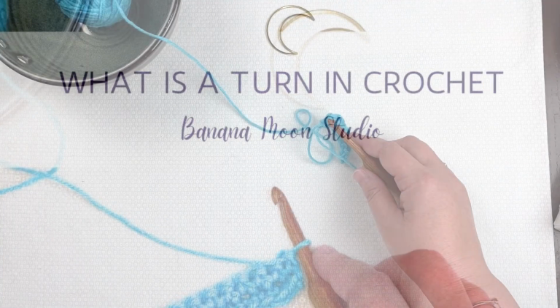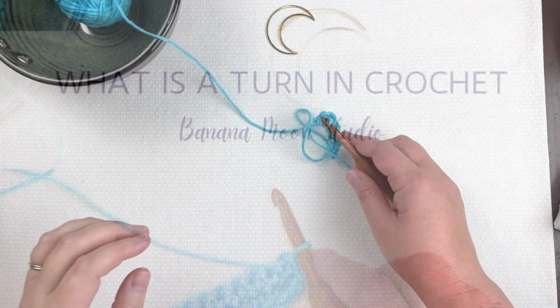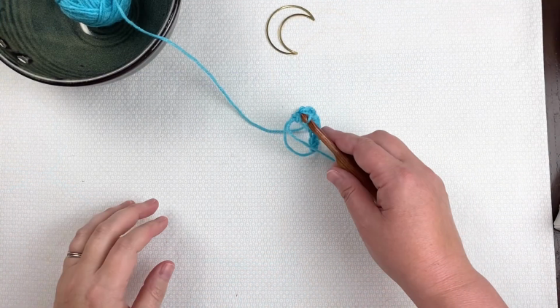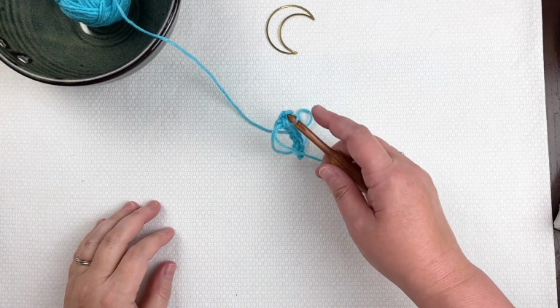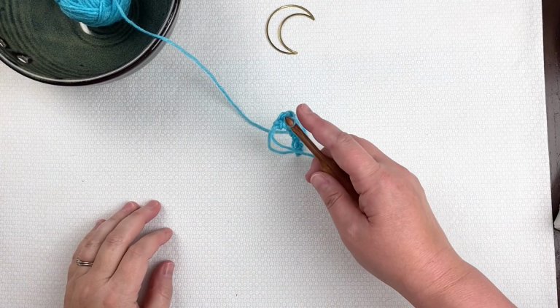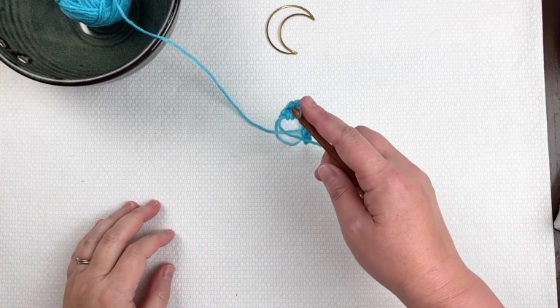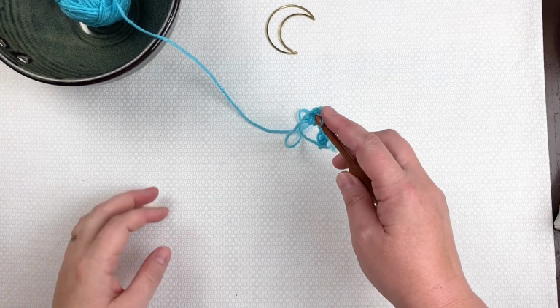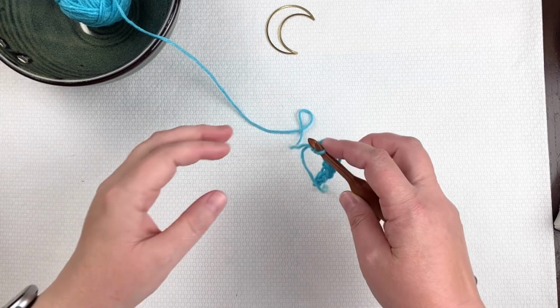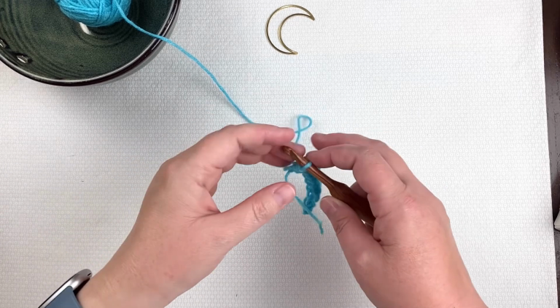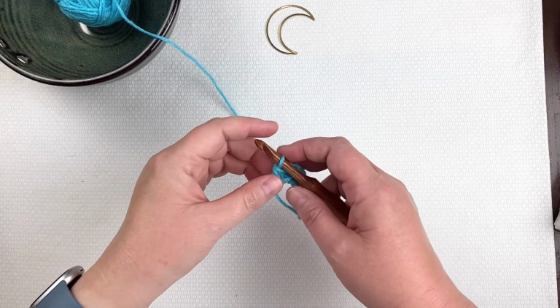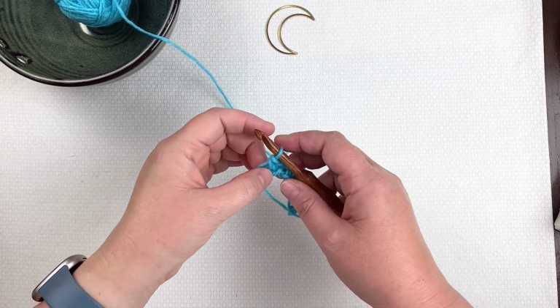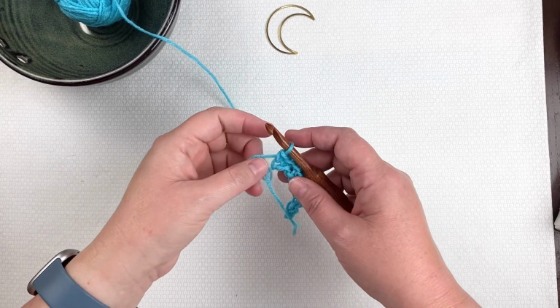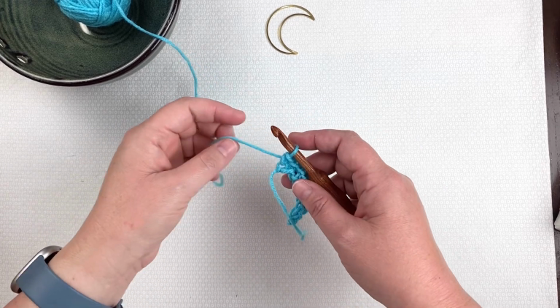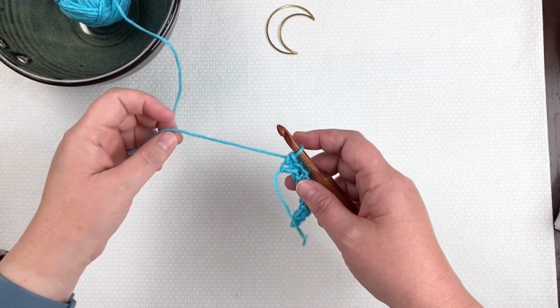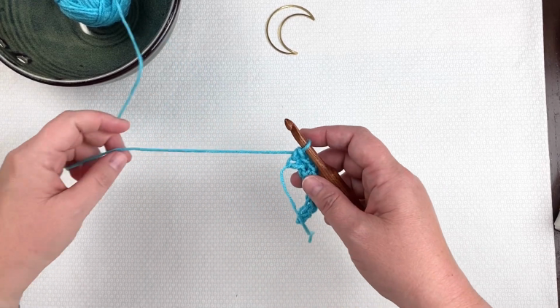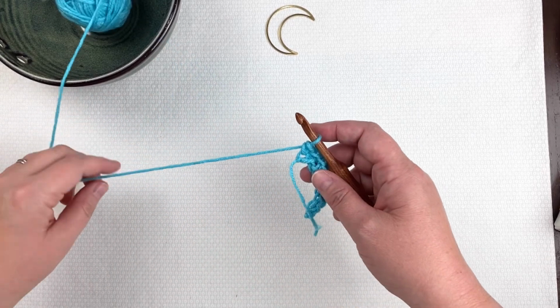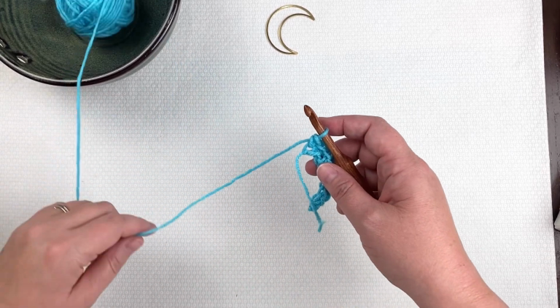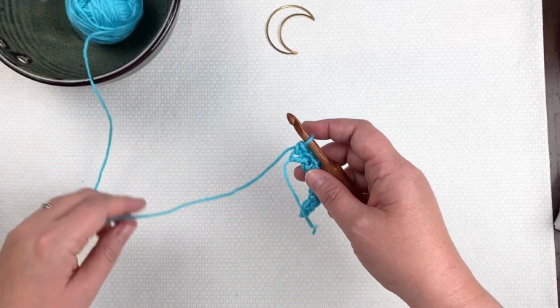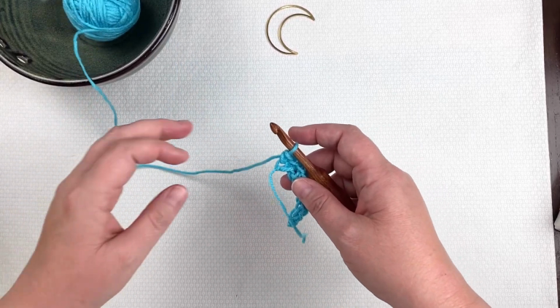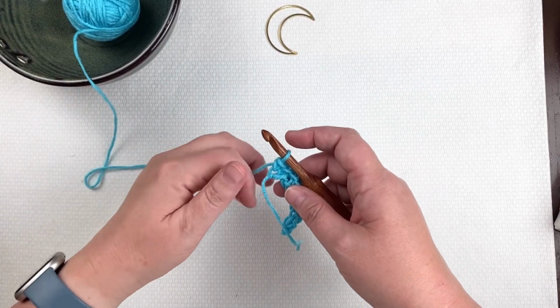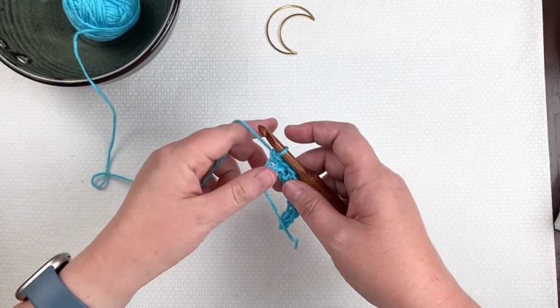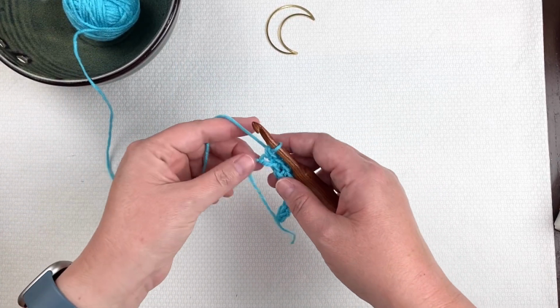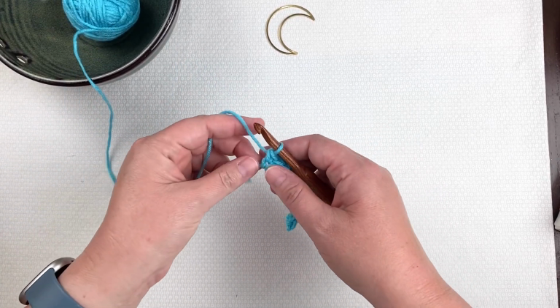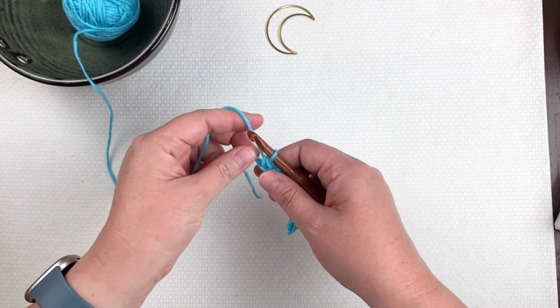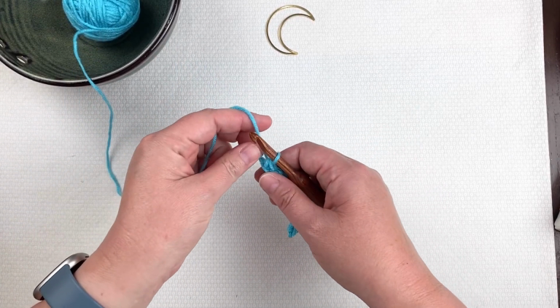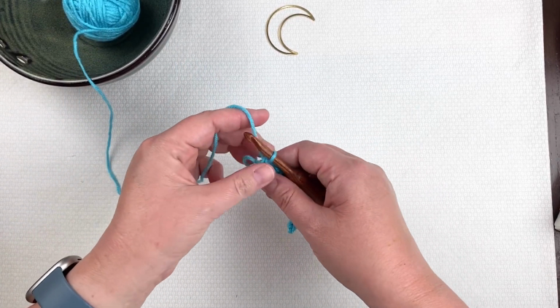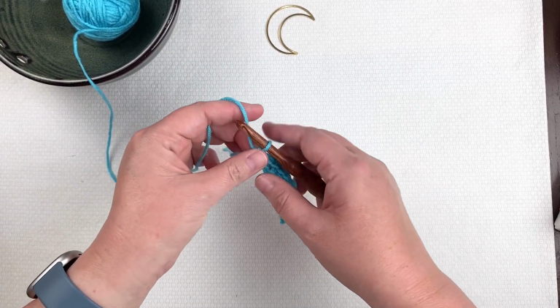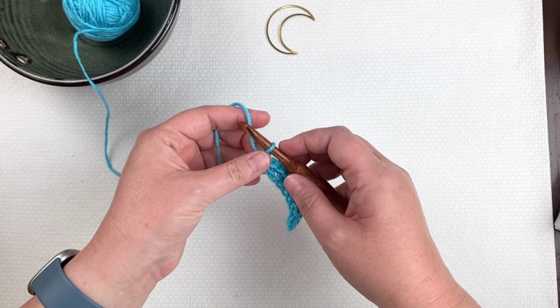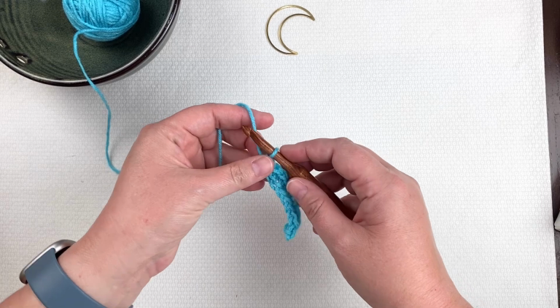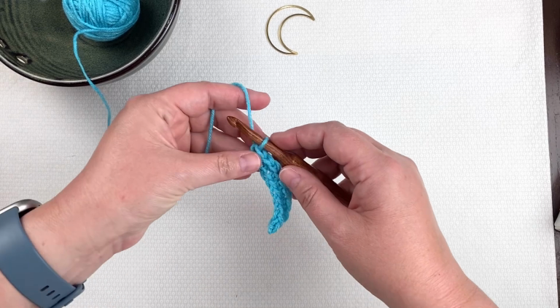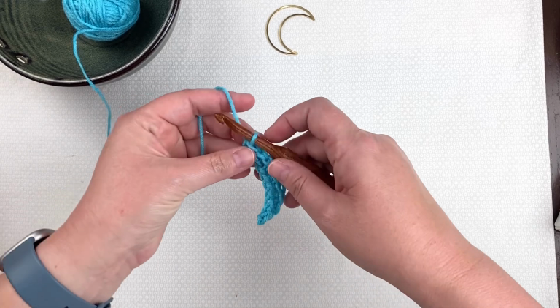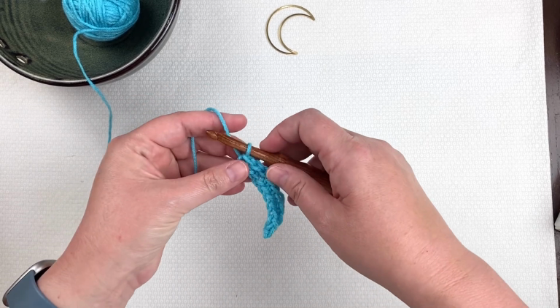Hello, everyone. It's April Garwood from Banana Moon Studio. In this video, I'm going to be answering the question: what is a turn in crochet?